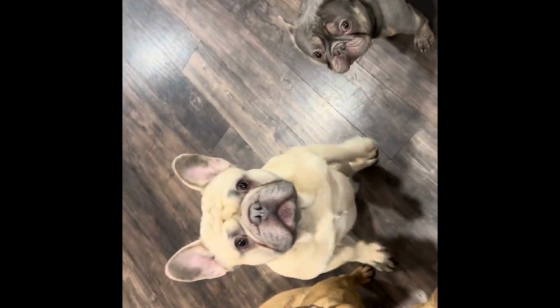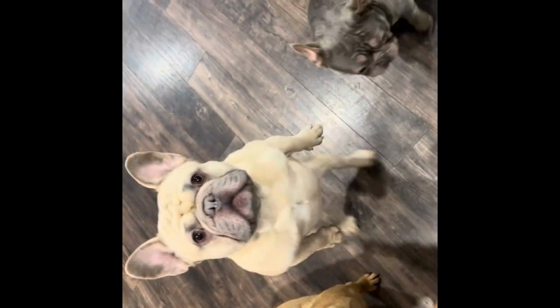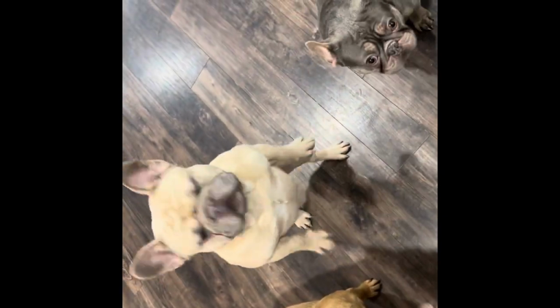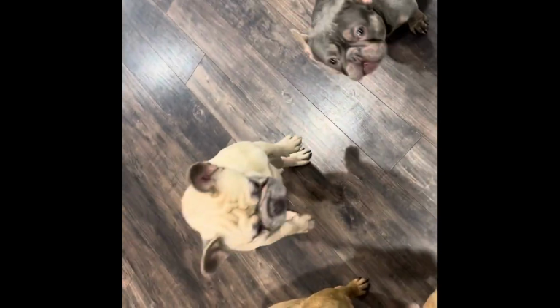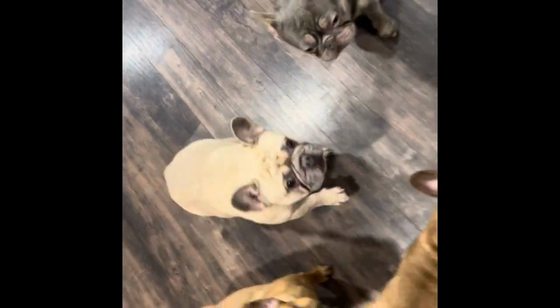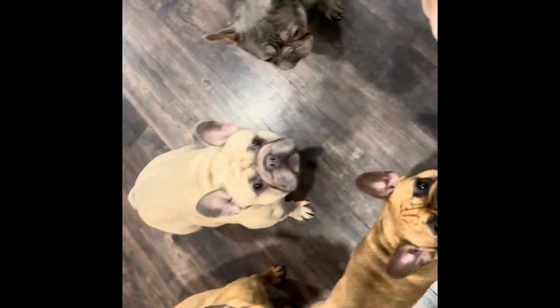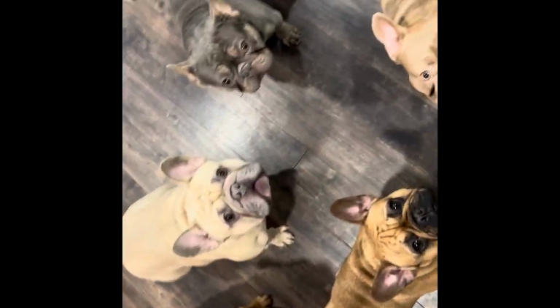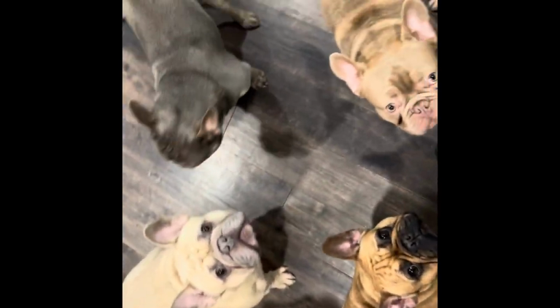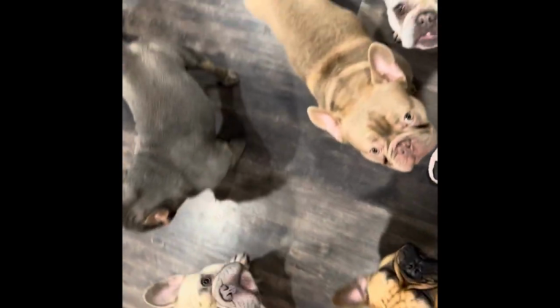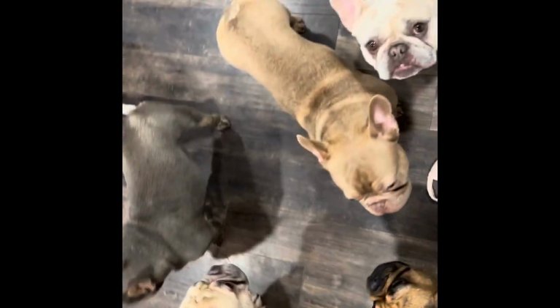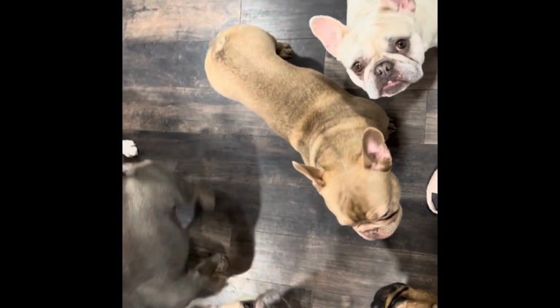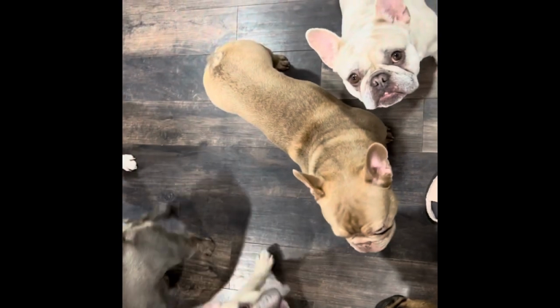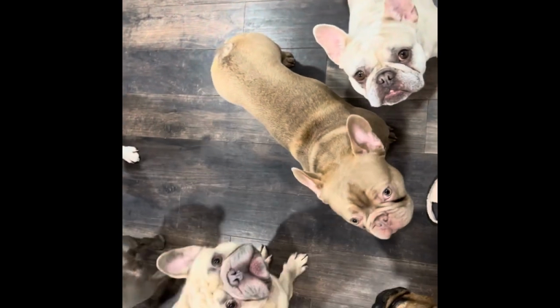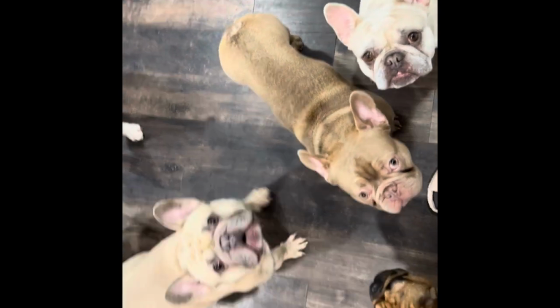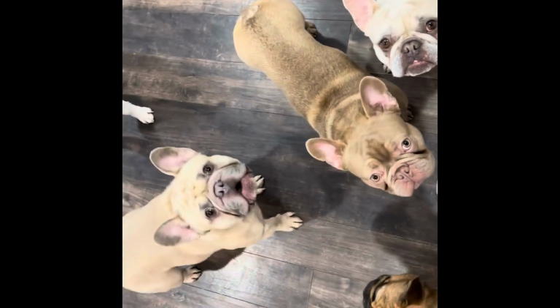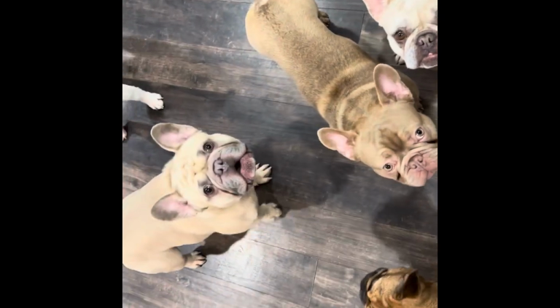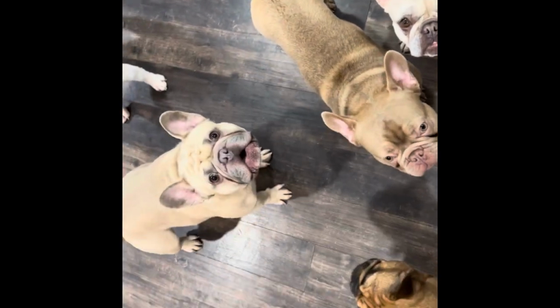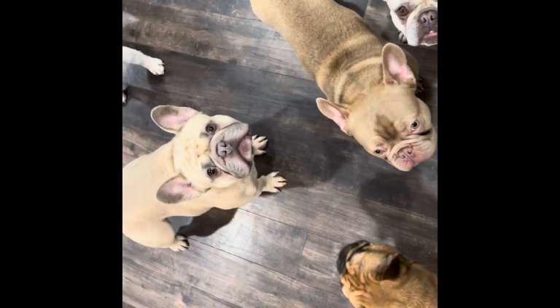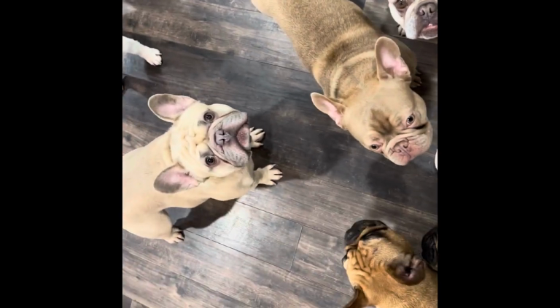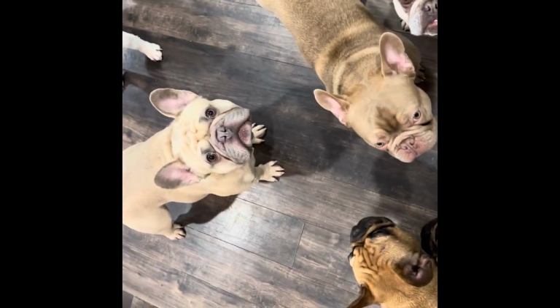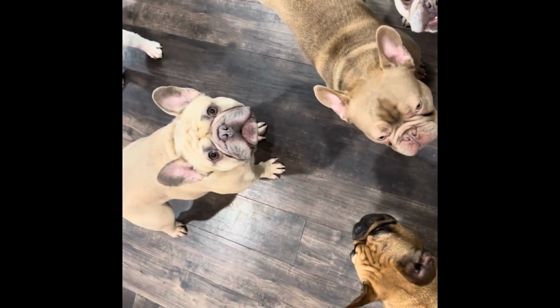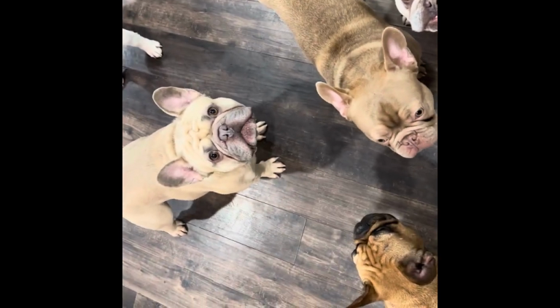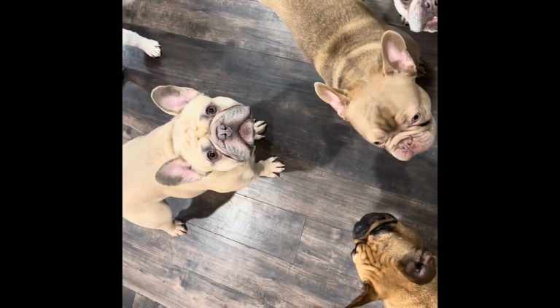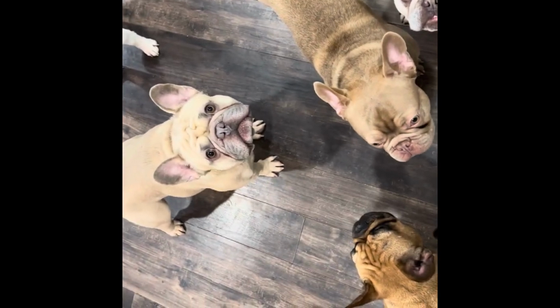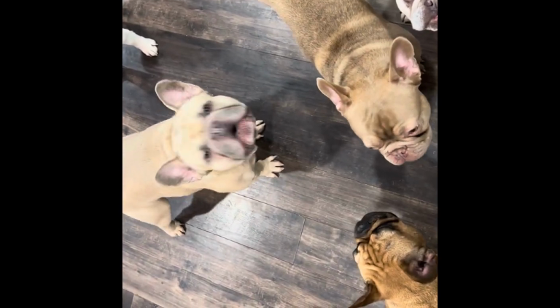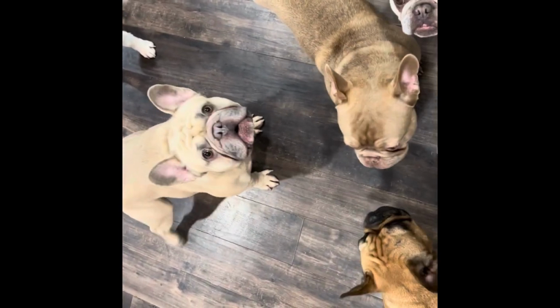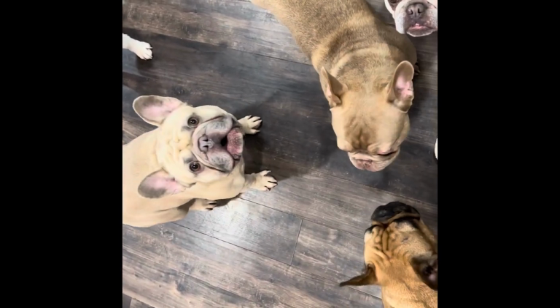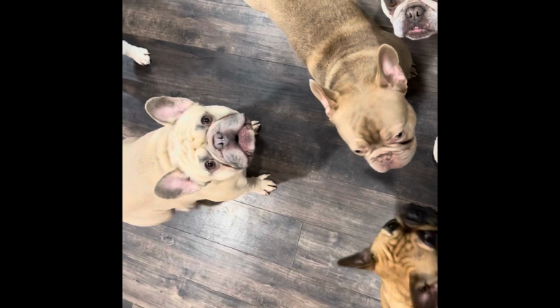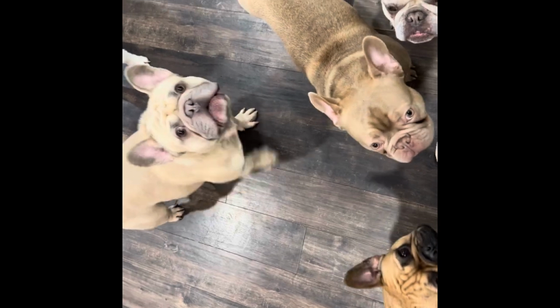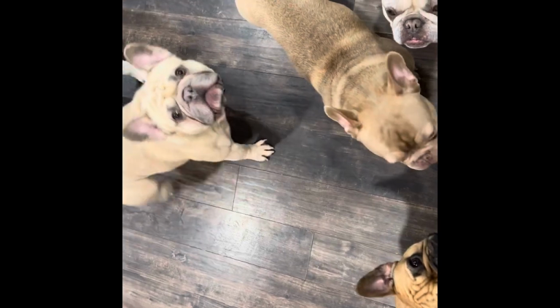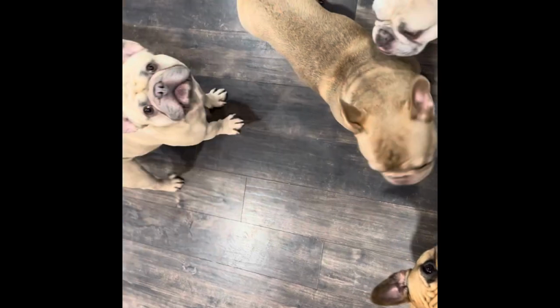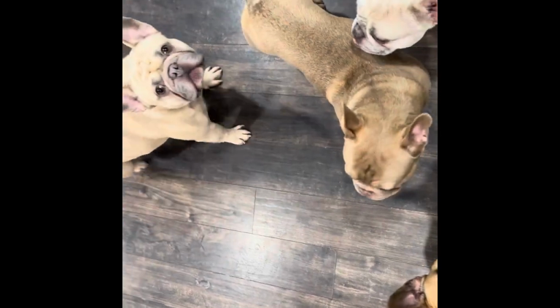Peace out from Northwest Frenchies. I hope you enjoyed this recipe video. Good health to all of the beautiful dogs in the world.